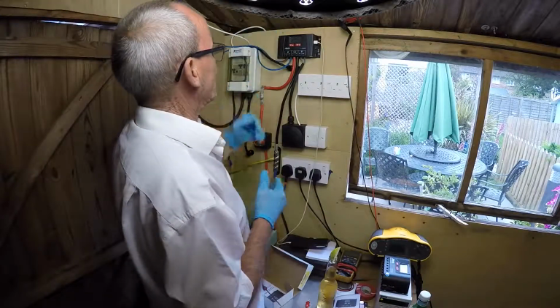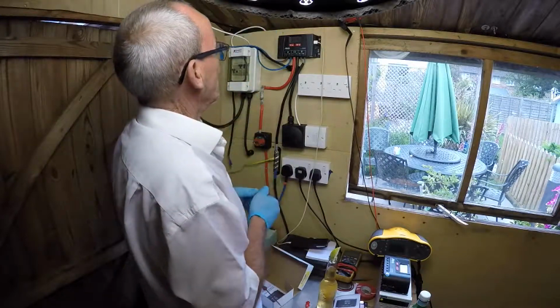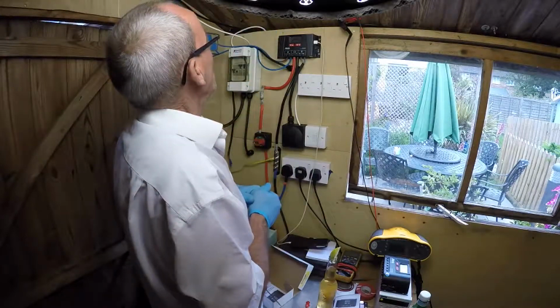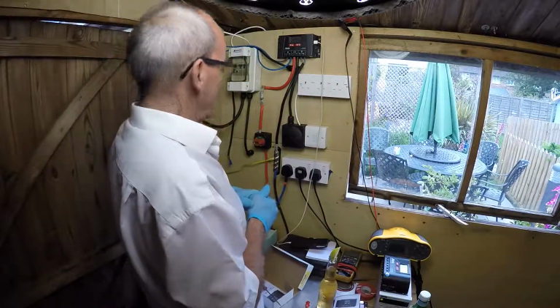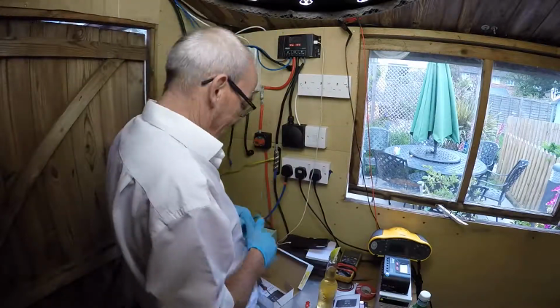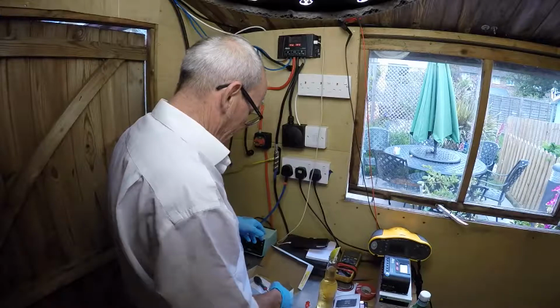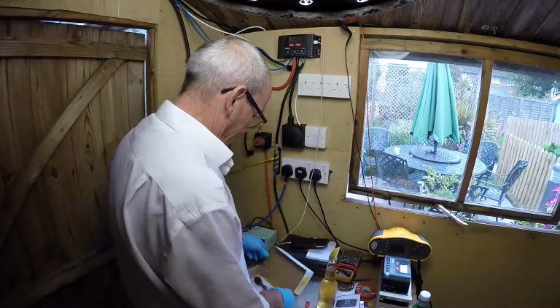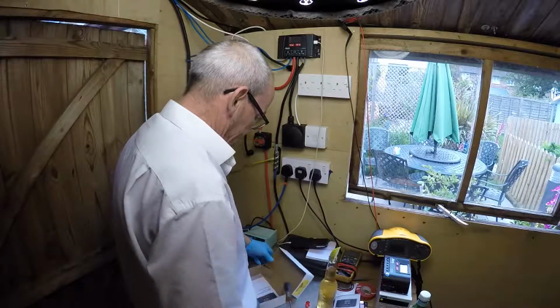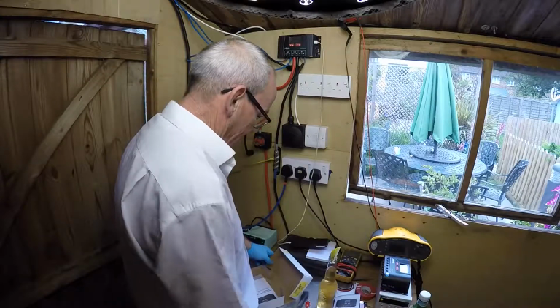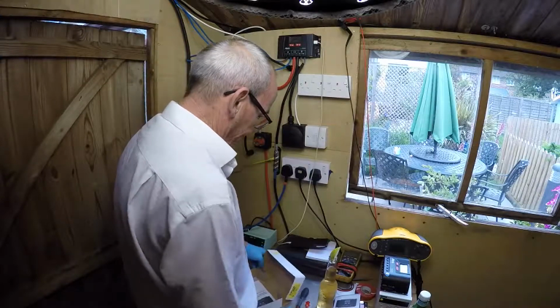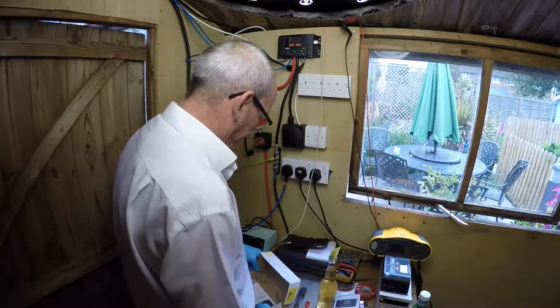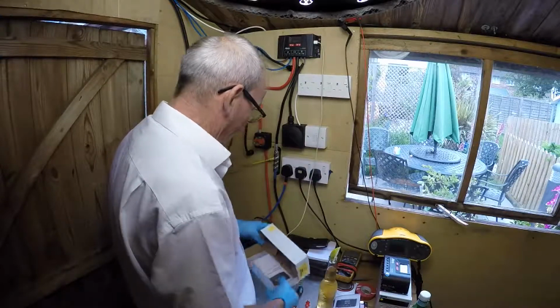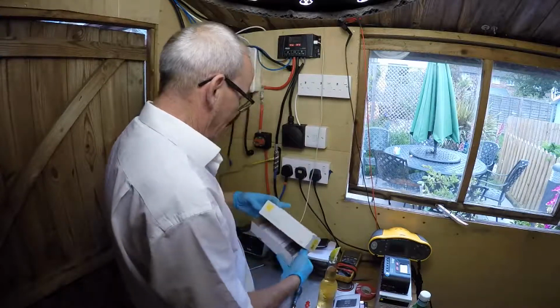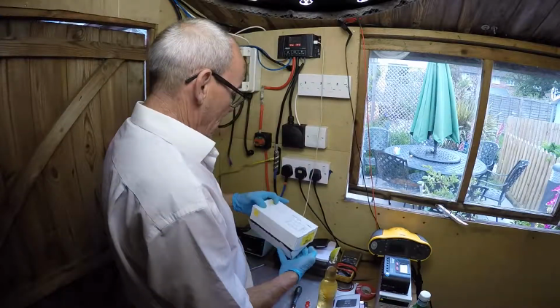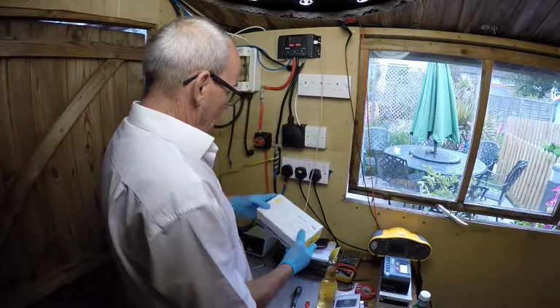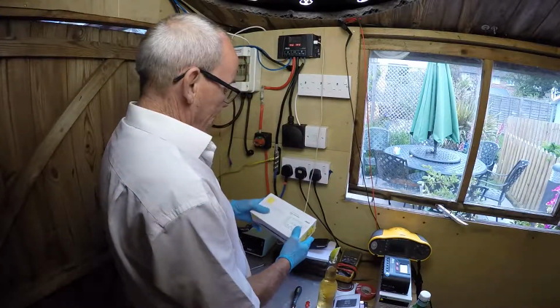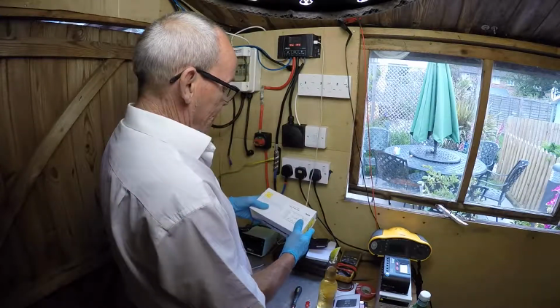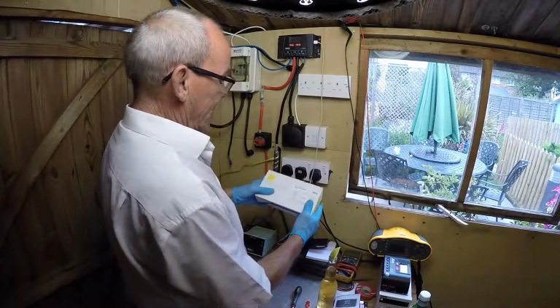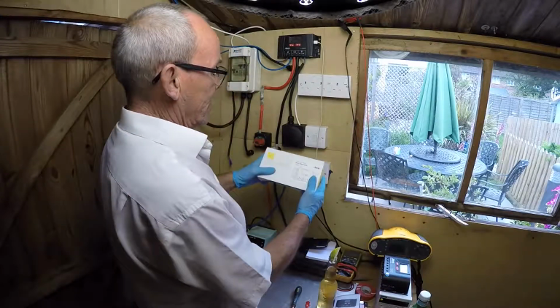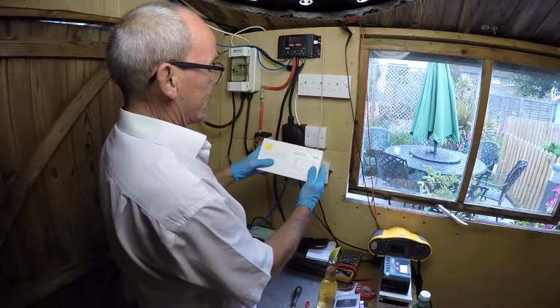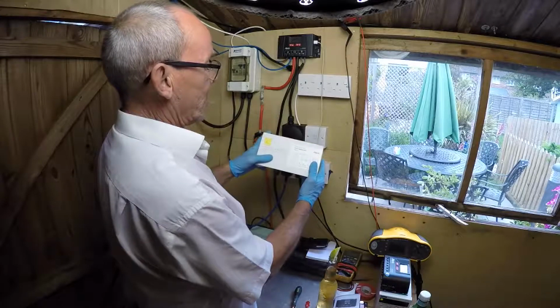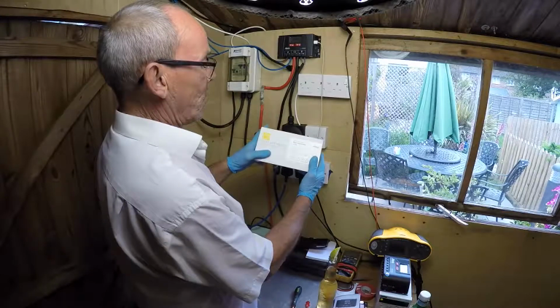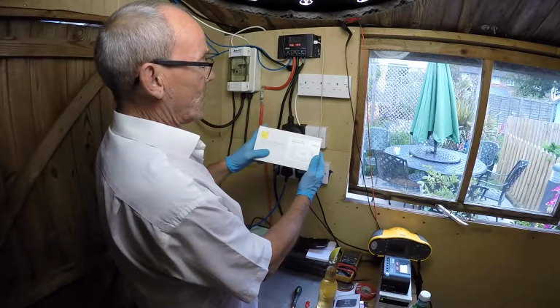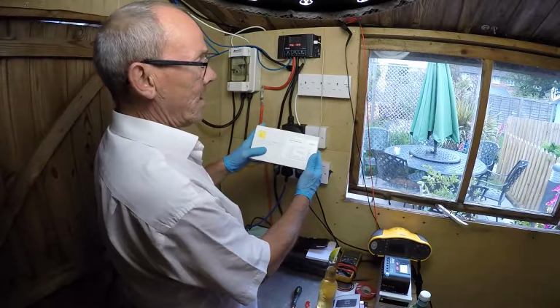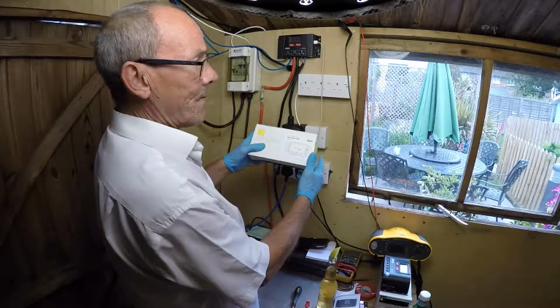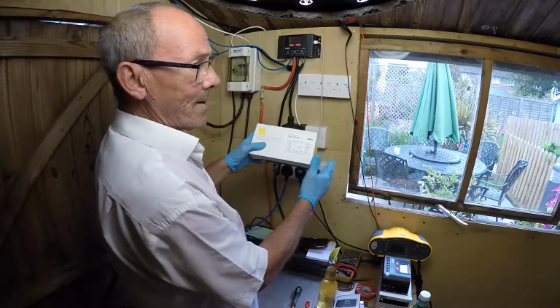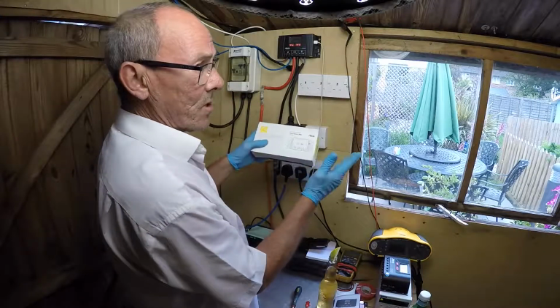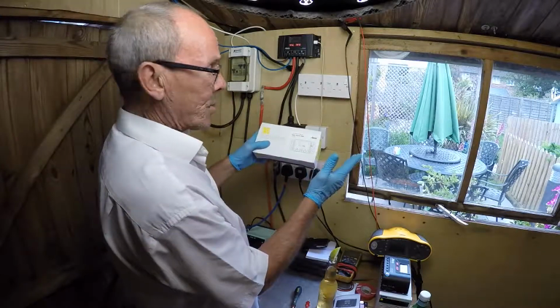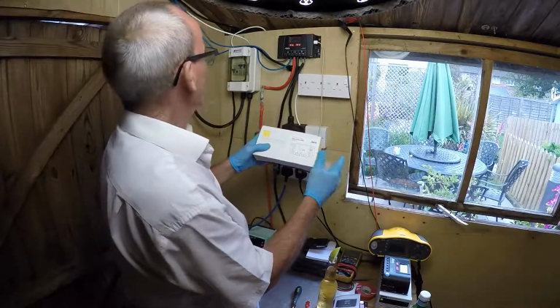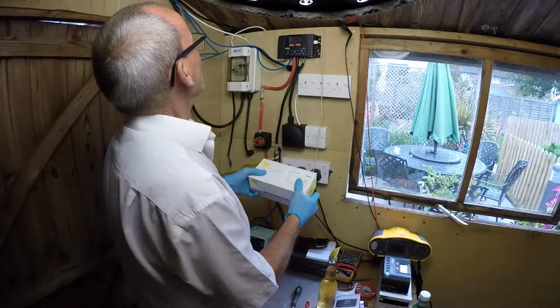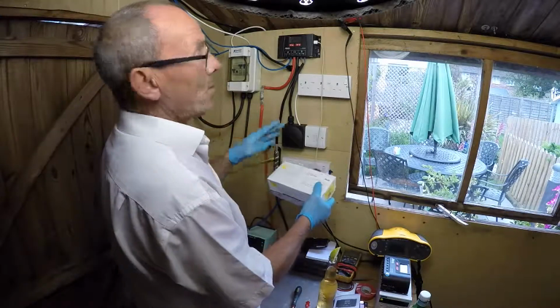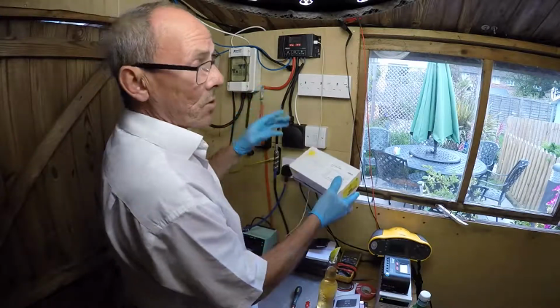So there you have it — this is the Sekar Solaric 440, 40 amp solar controller. Hope you enjoyed.